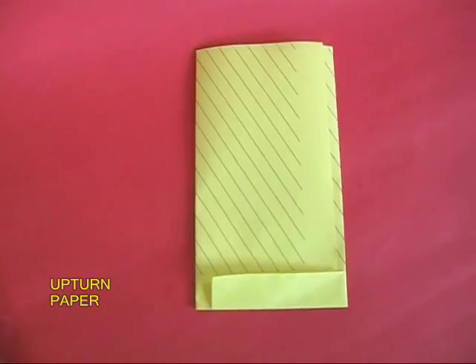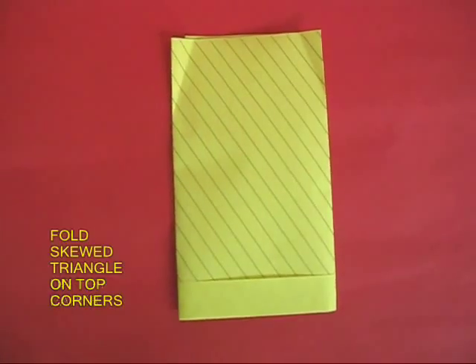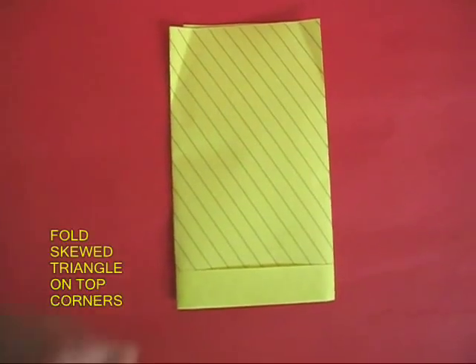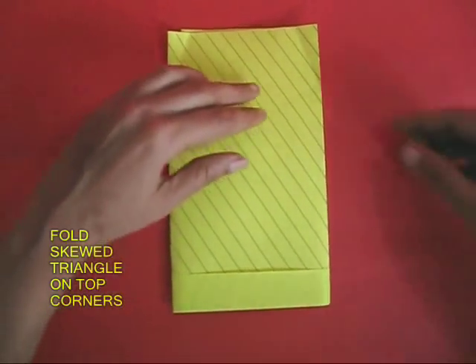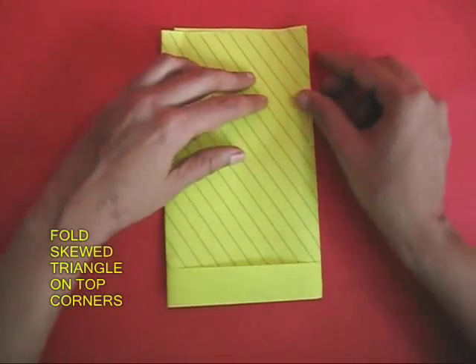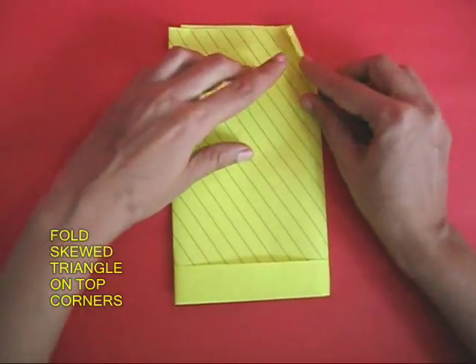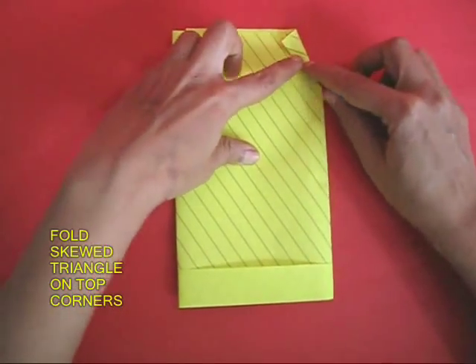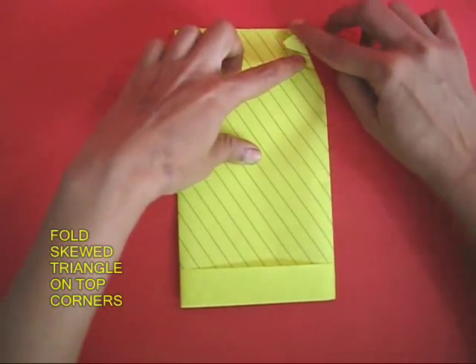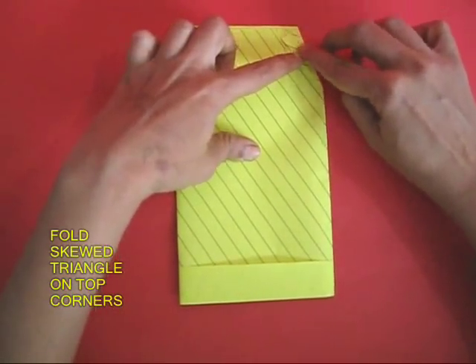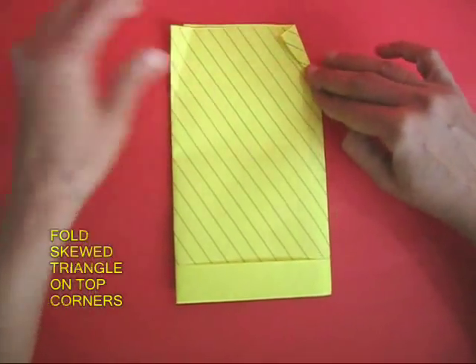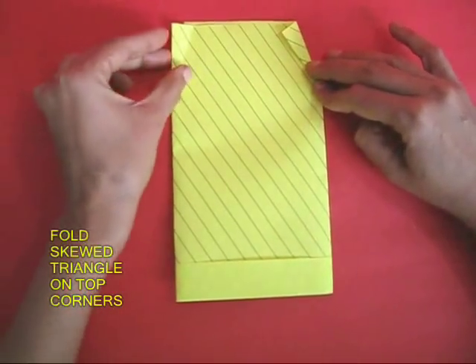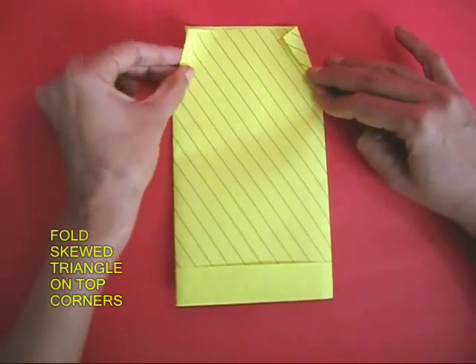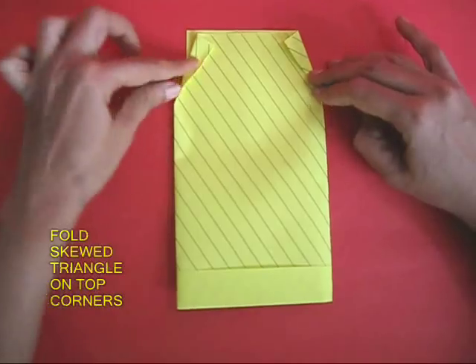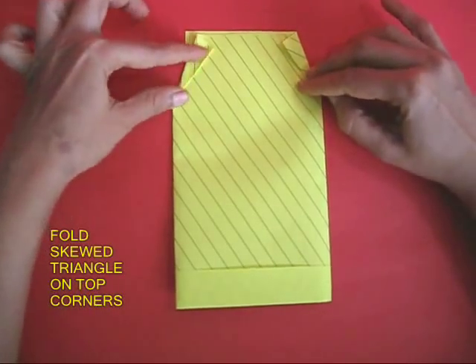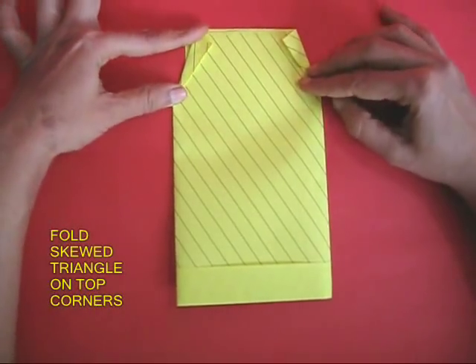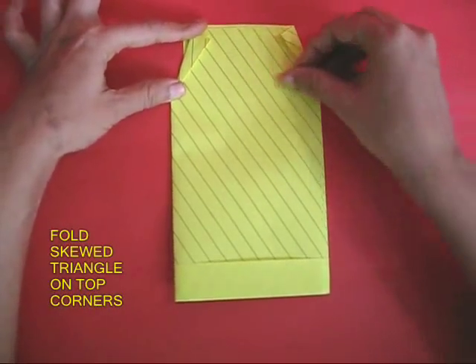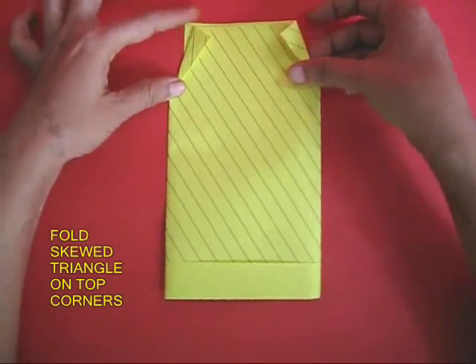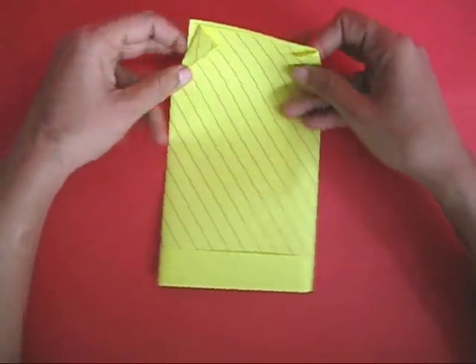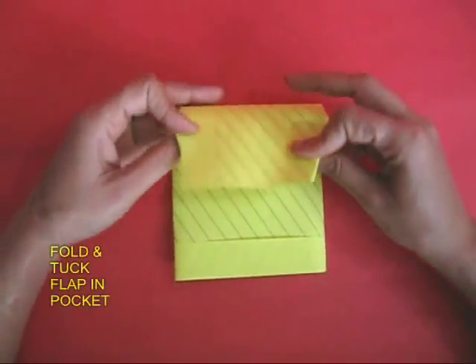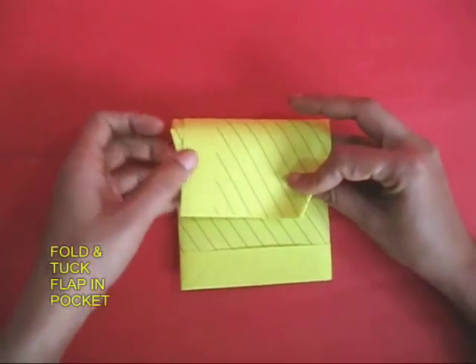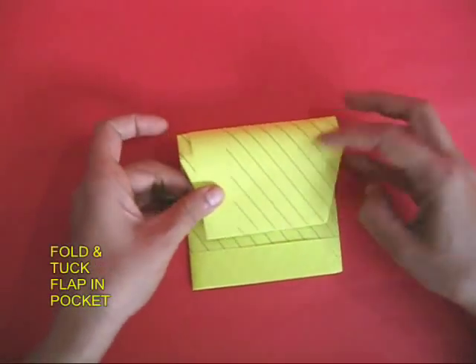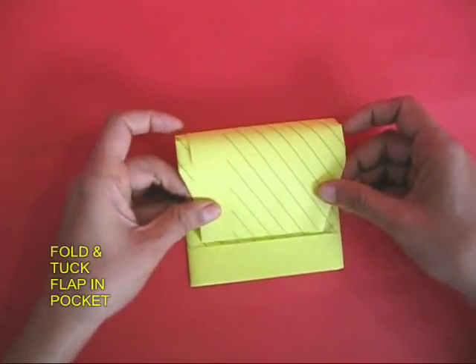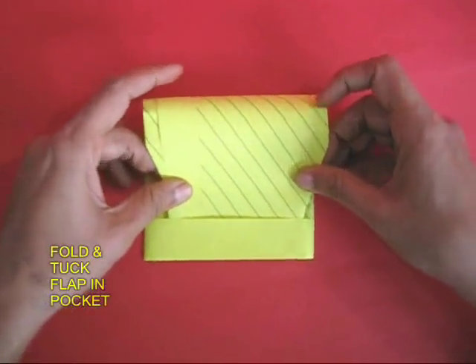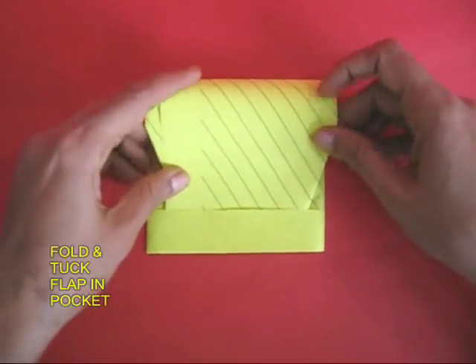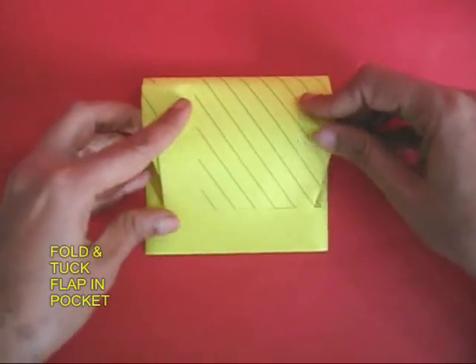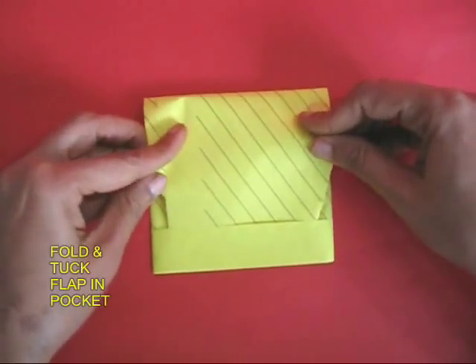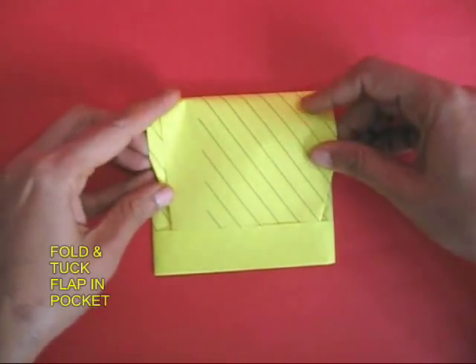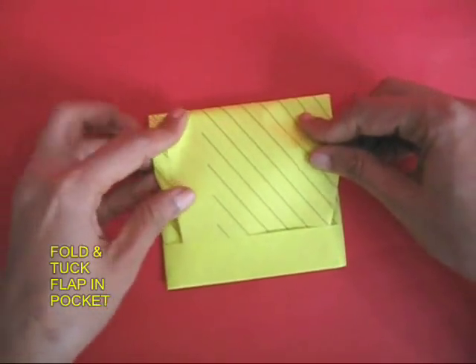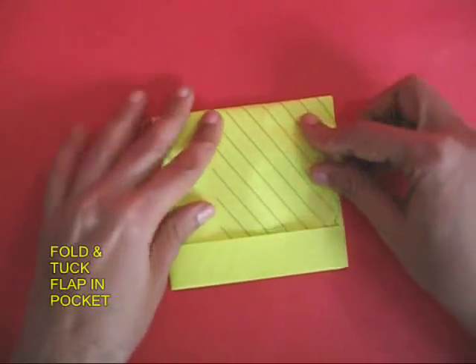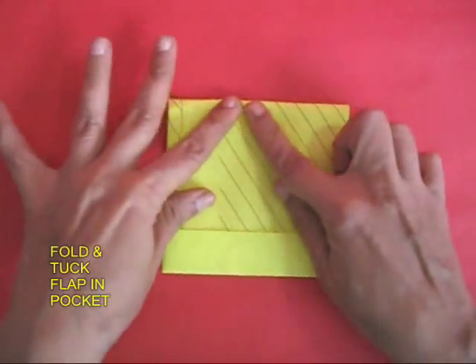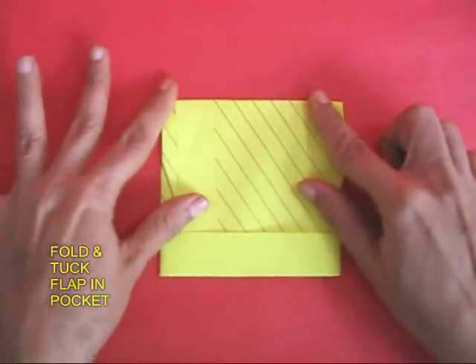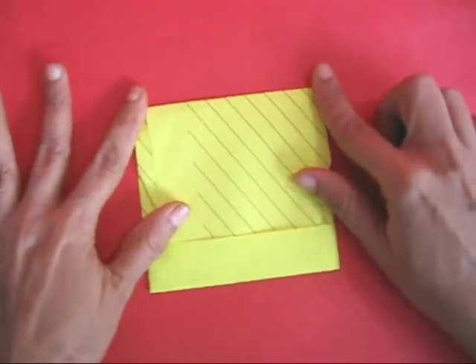Now upturn the paper and fold two skewed triangles on the two upper ends, then take the upper end and just tuck it deep into the pocket. The medicine pouch is ready.